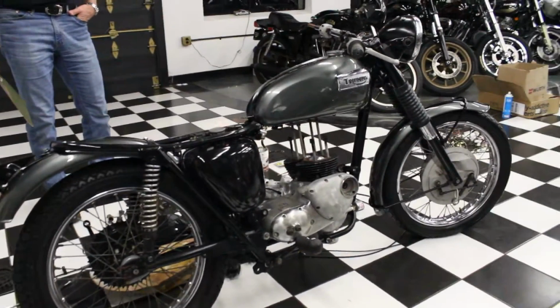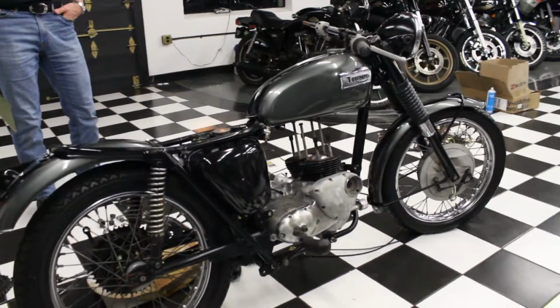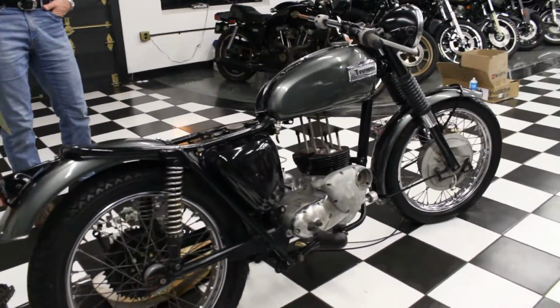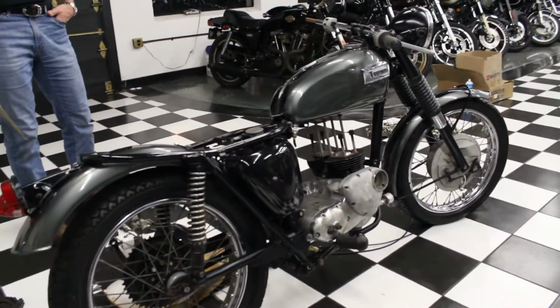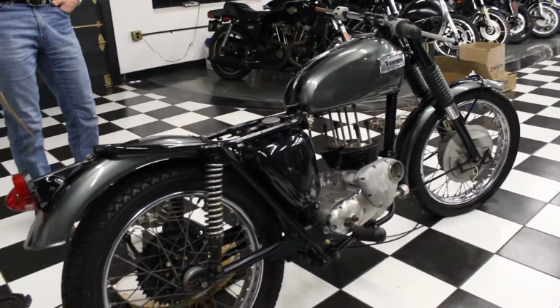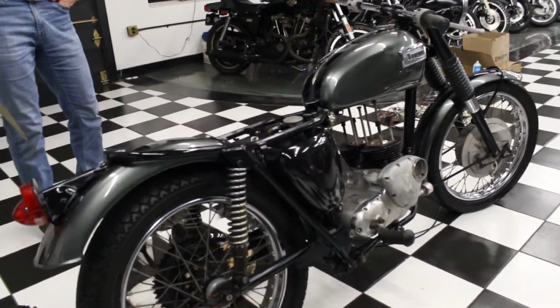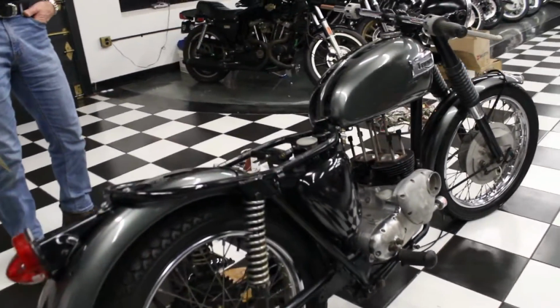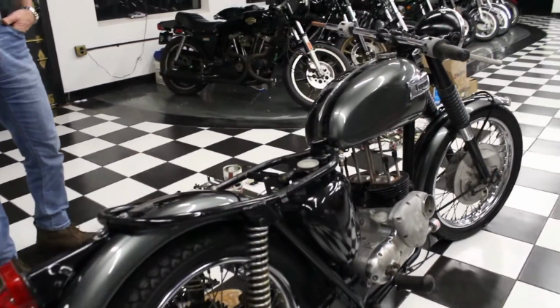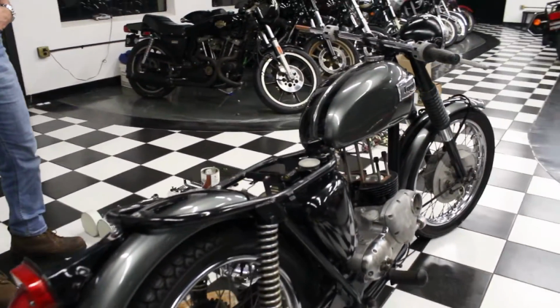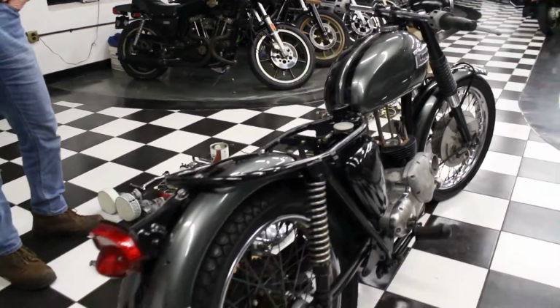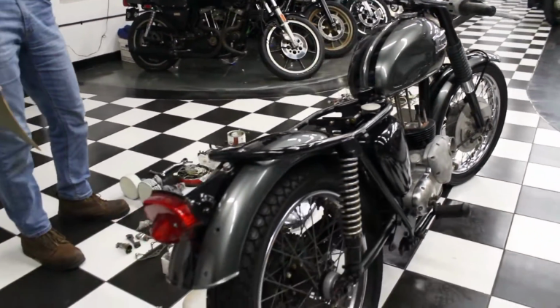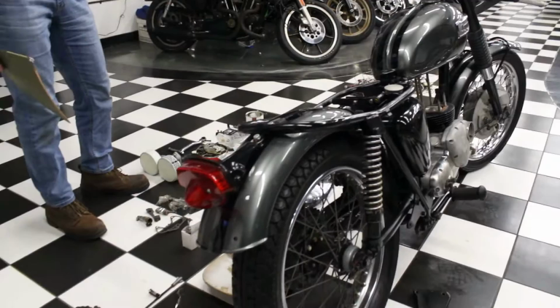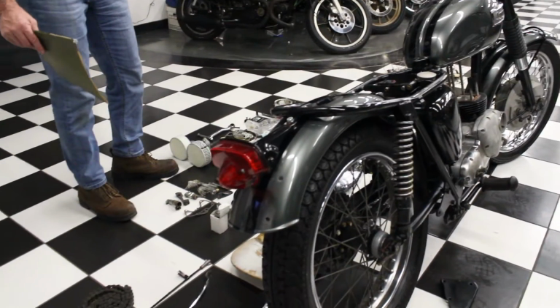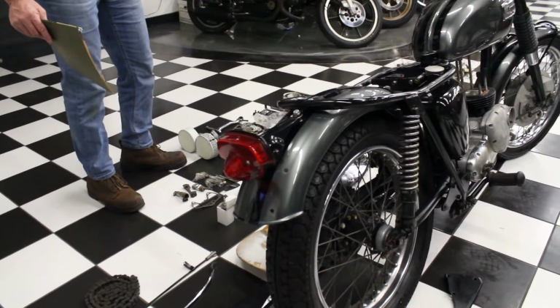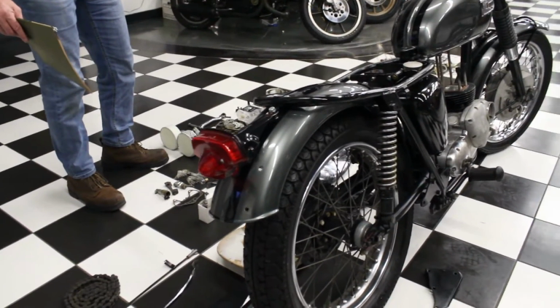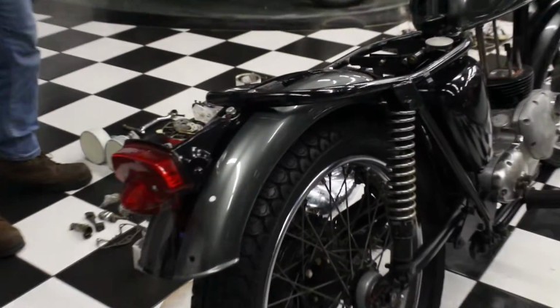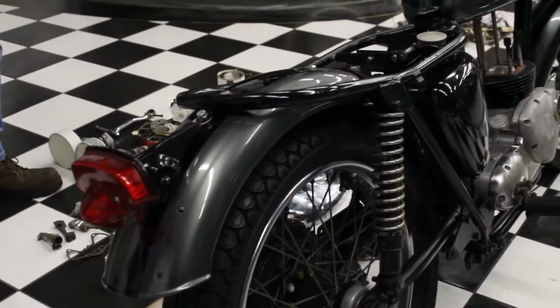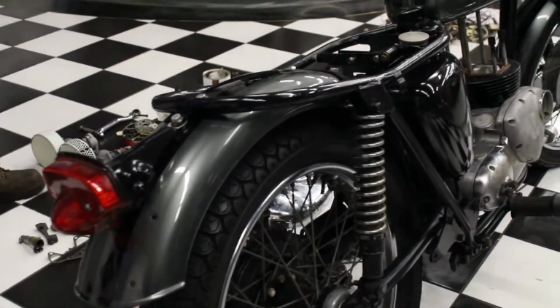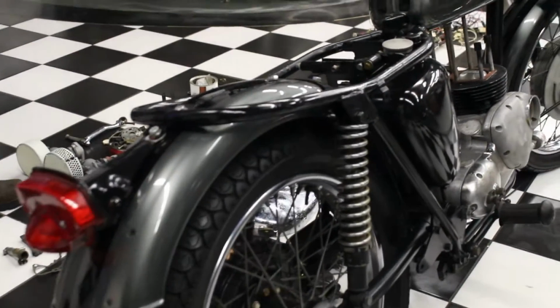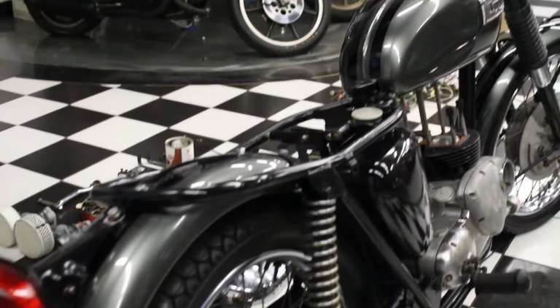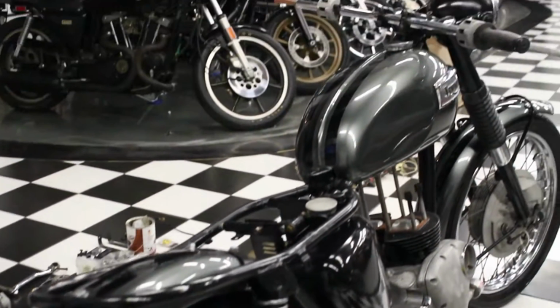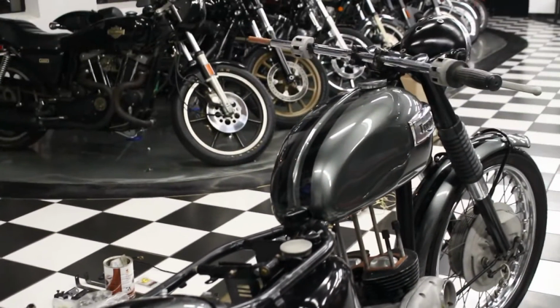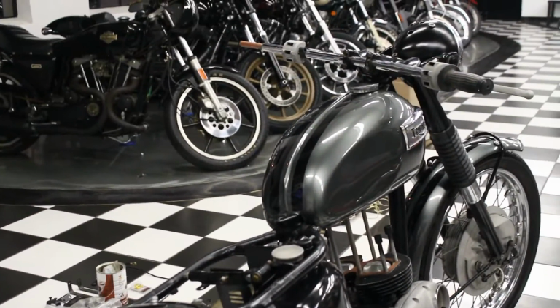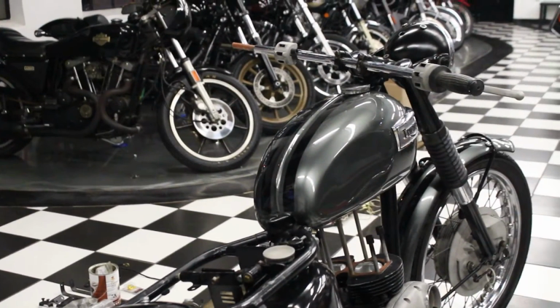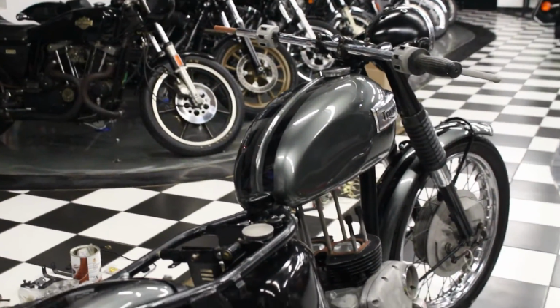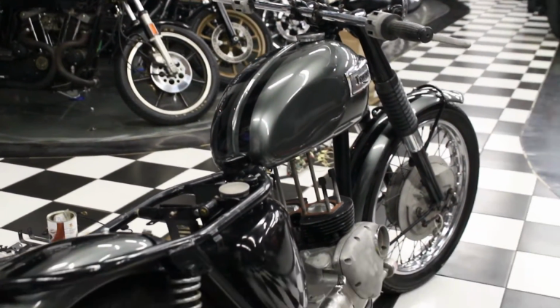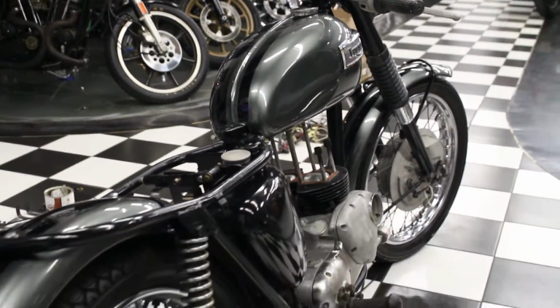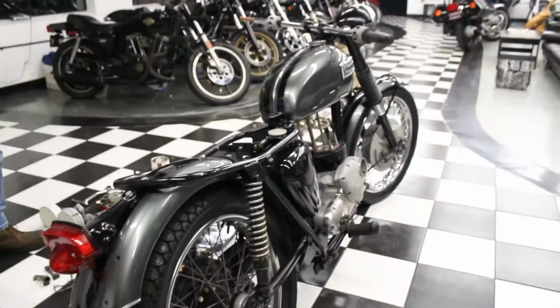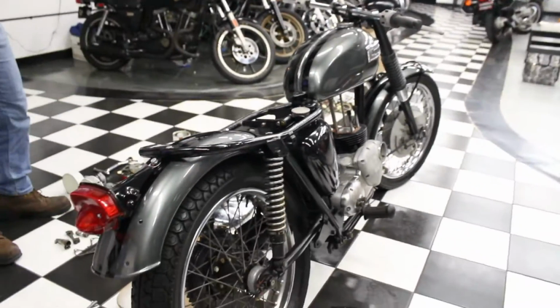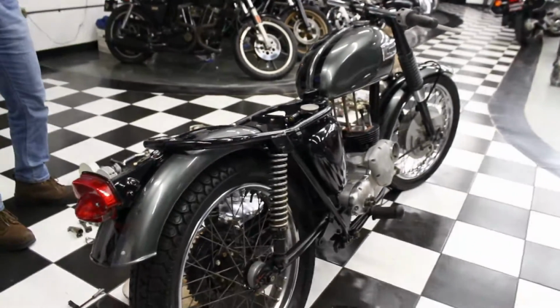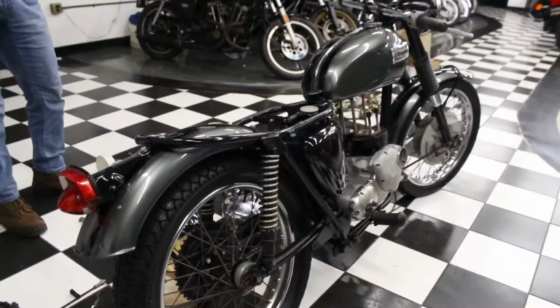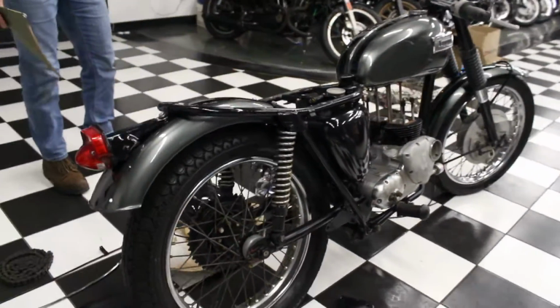This one has just undergone a full frame-up restoration, and it has not been completed. We don't have the staff to finish it right now — we have about a two-year backlog — so we're going to offer it up for sale as is.